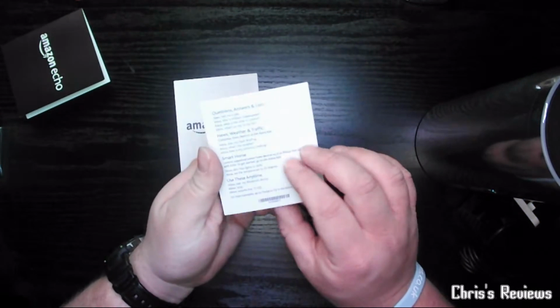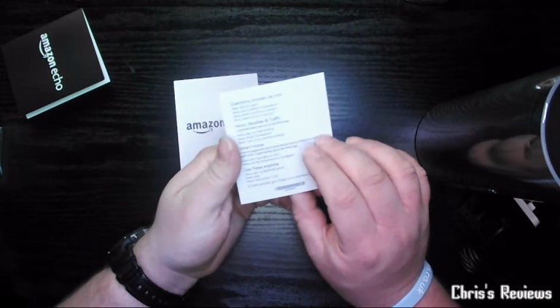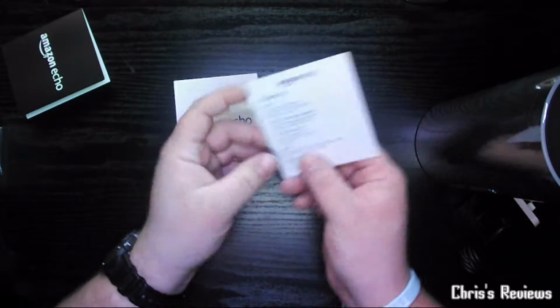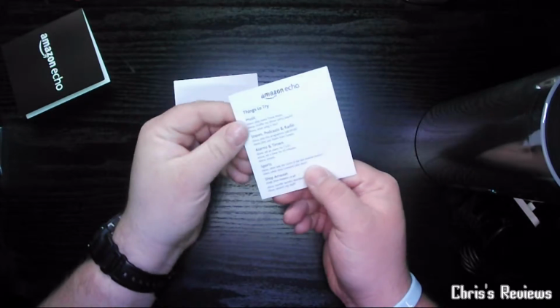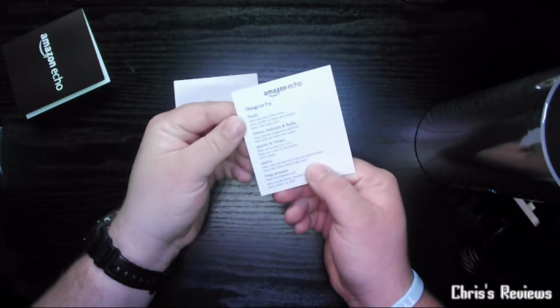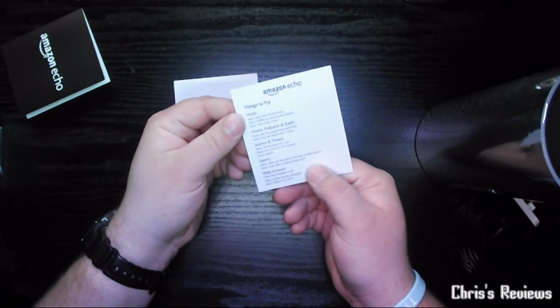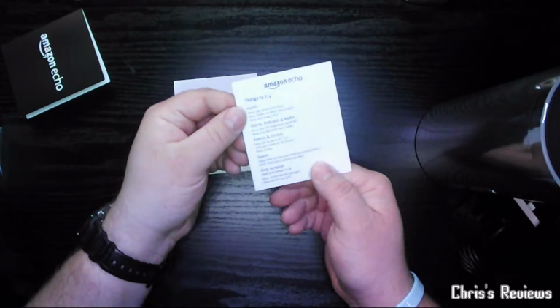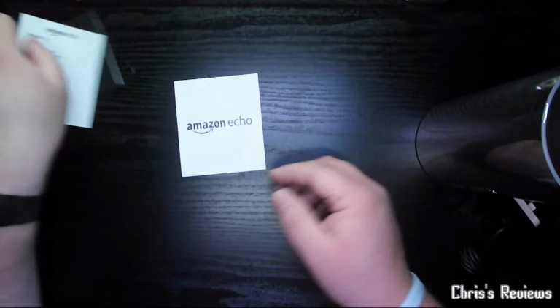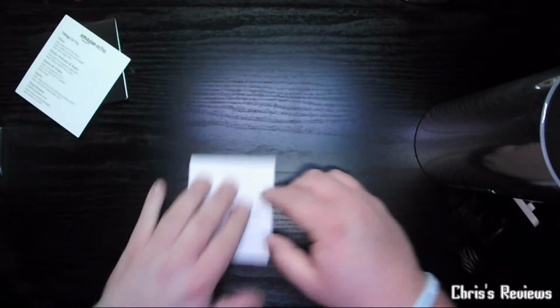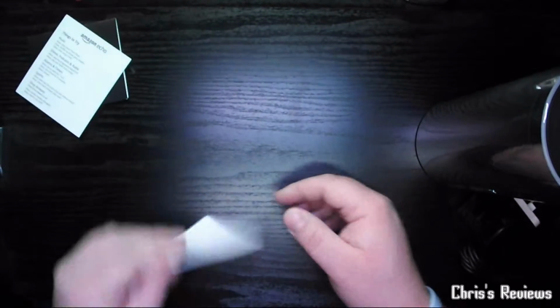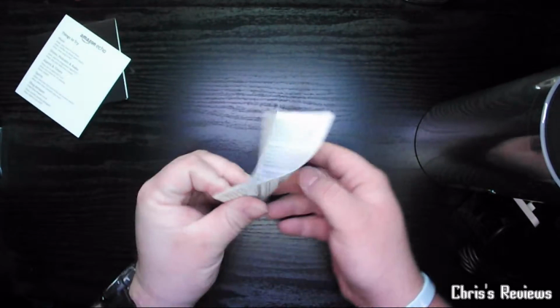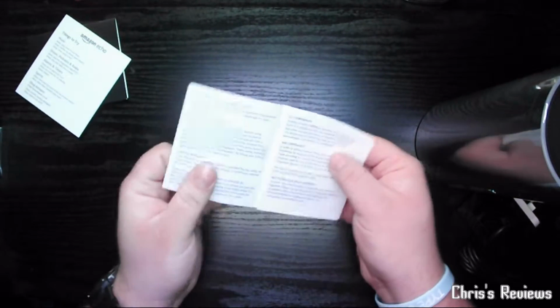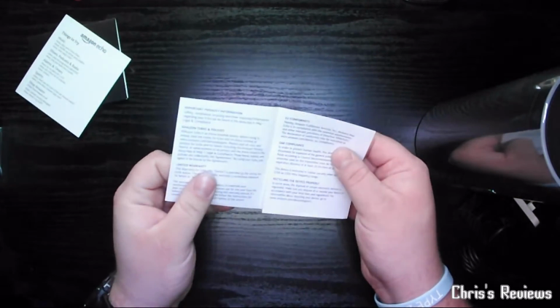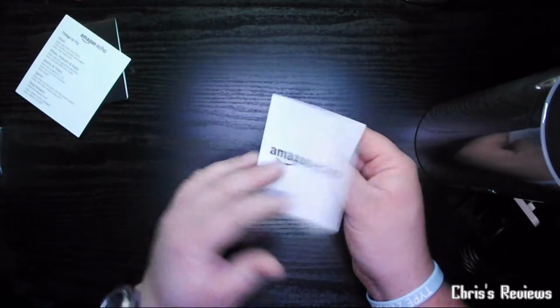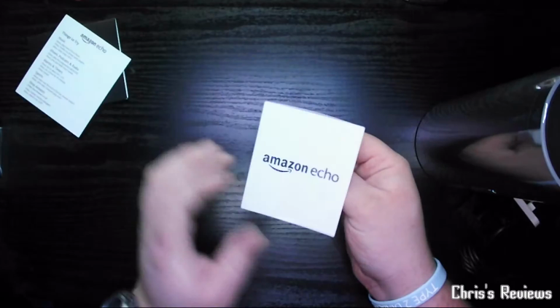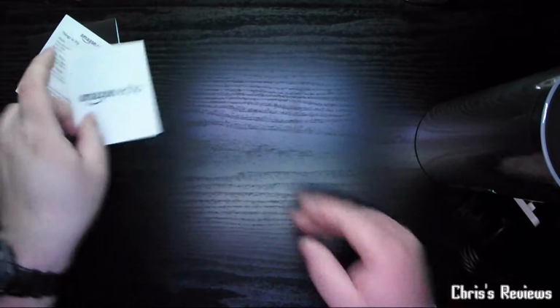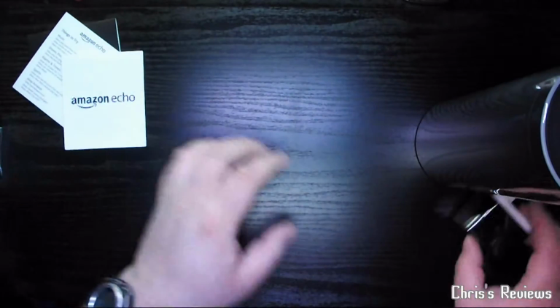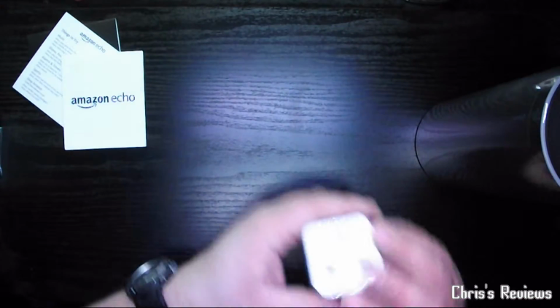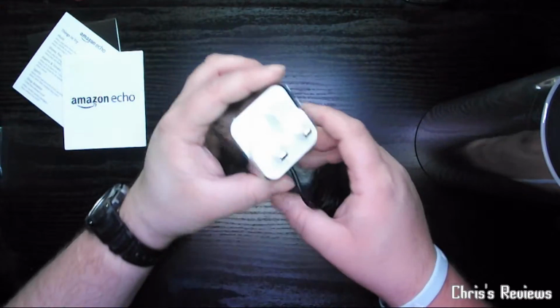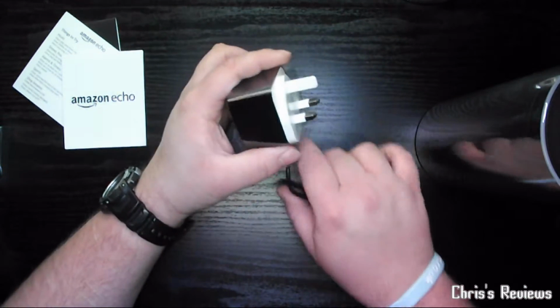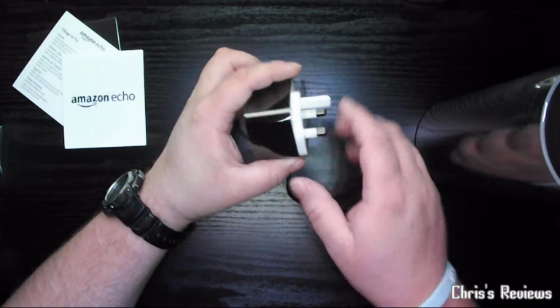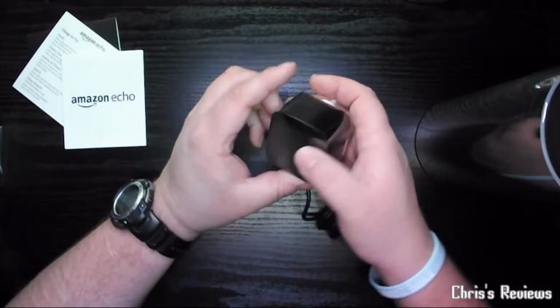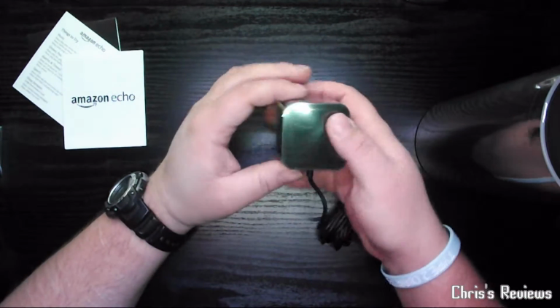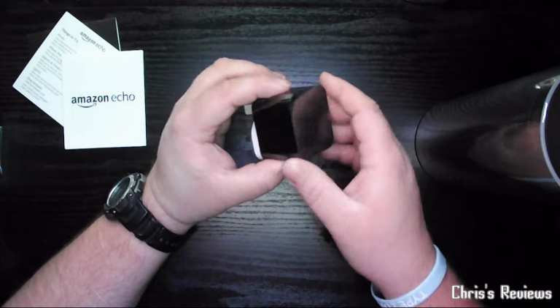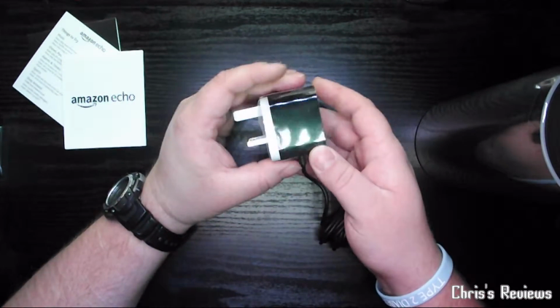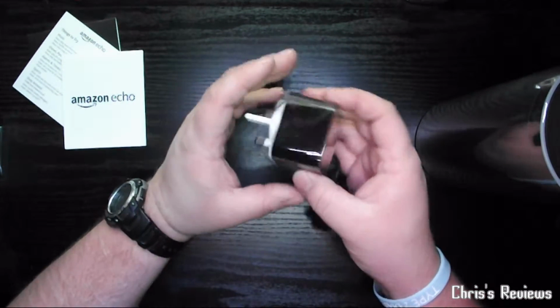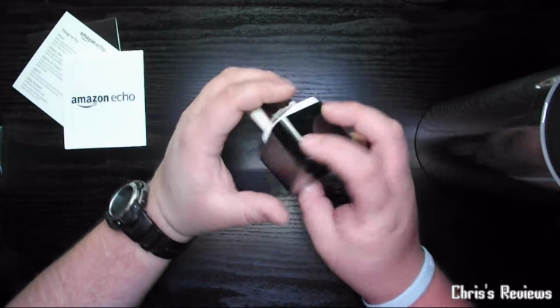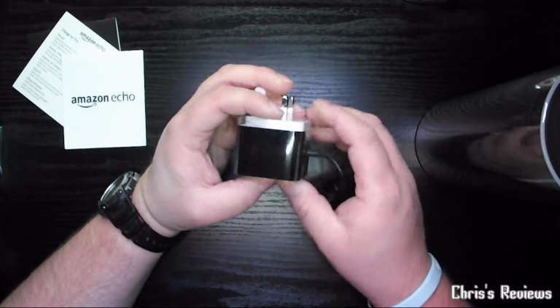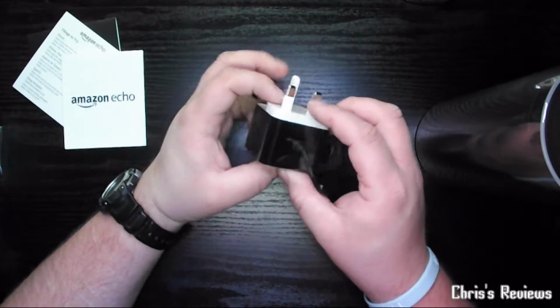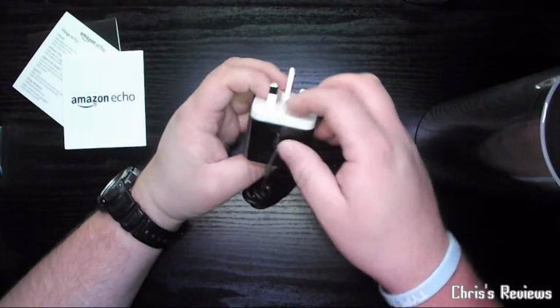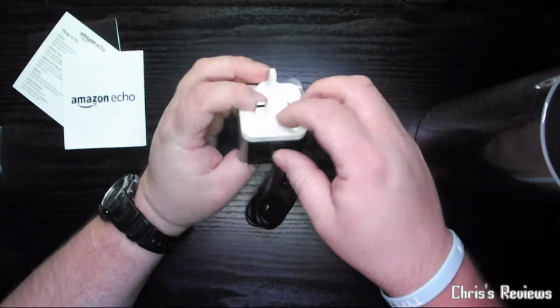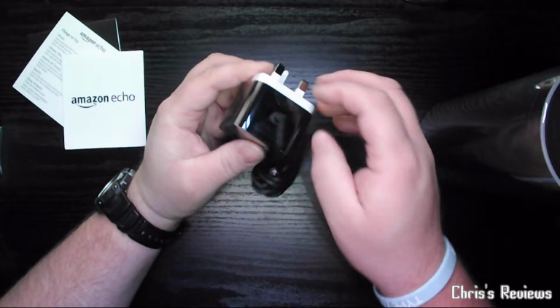Some things it suggests to try, just conformity stuff. Here is the plug, which looks like a fingerprint magnet.